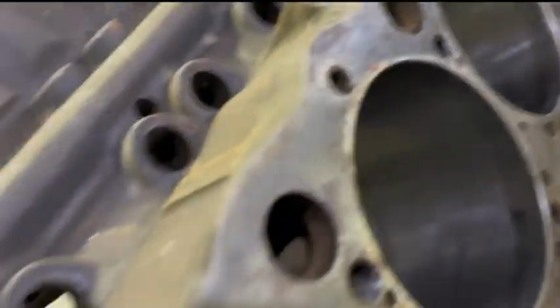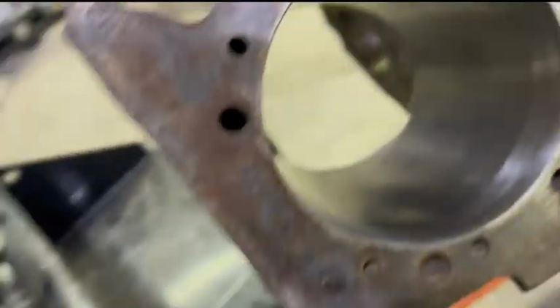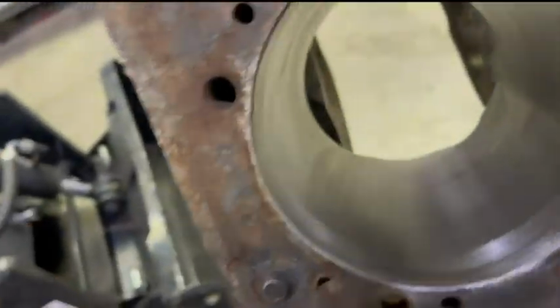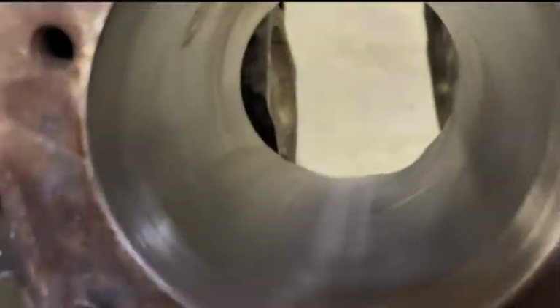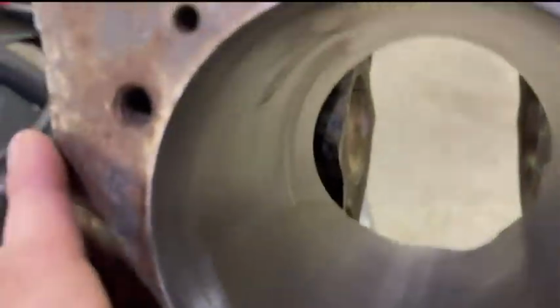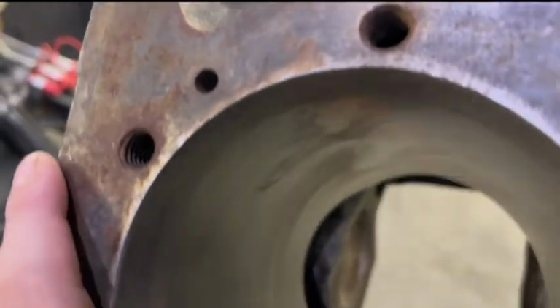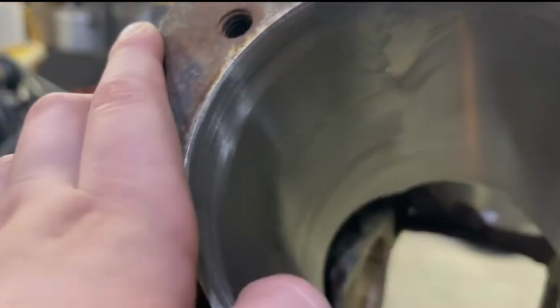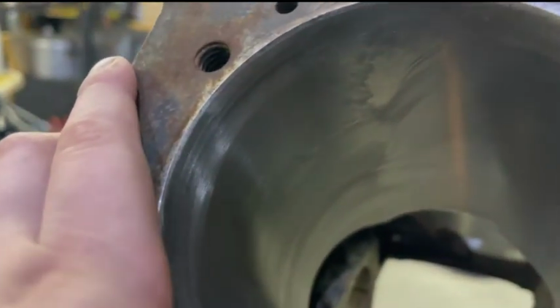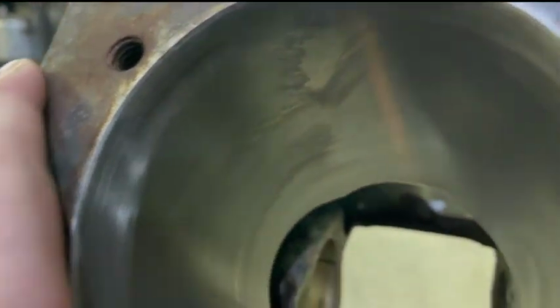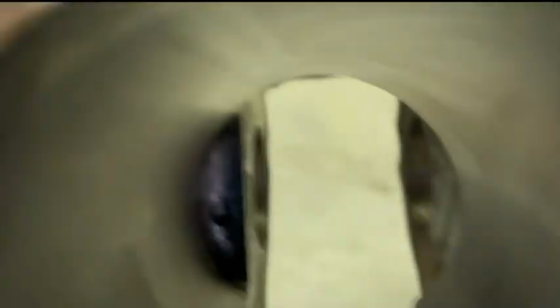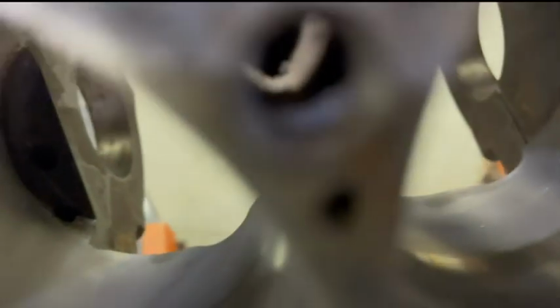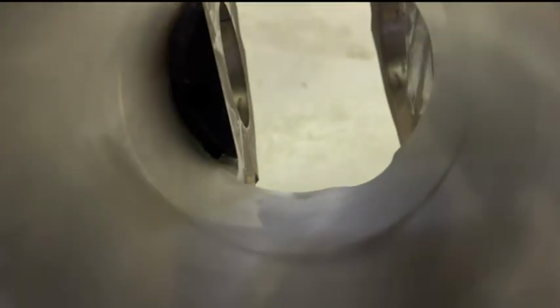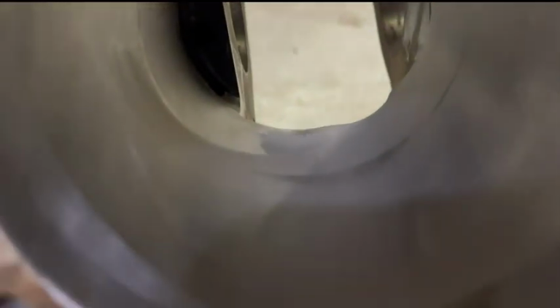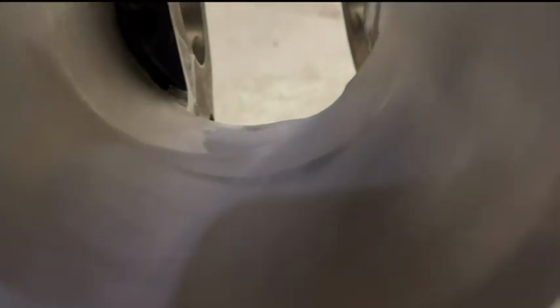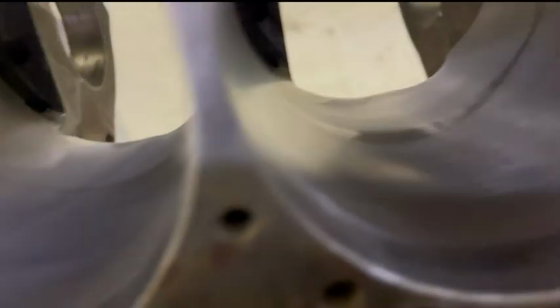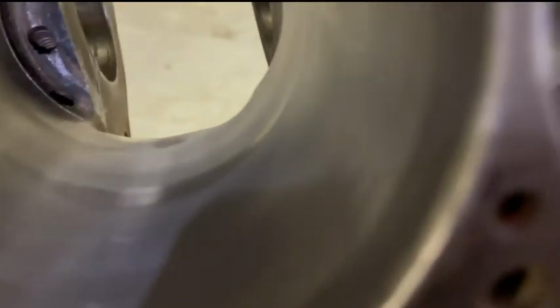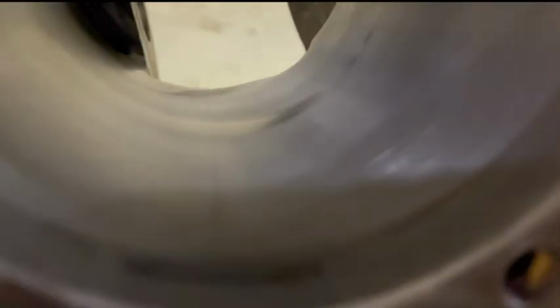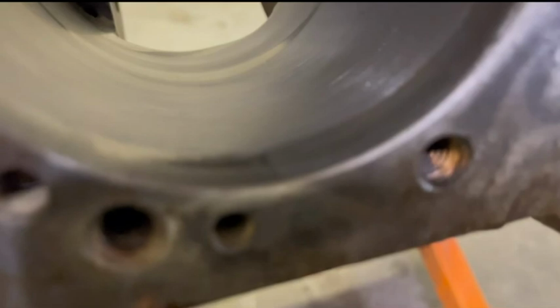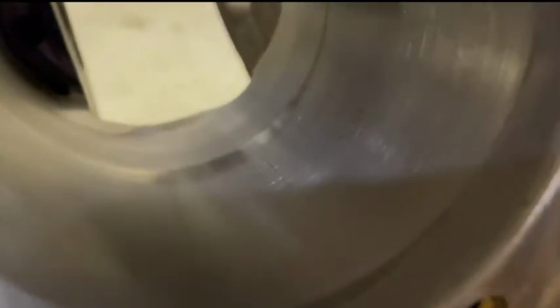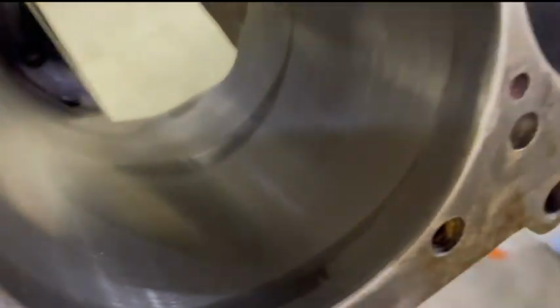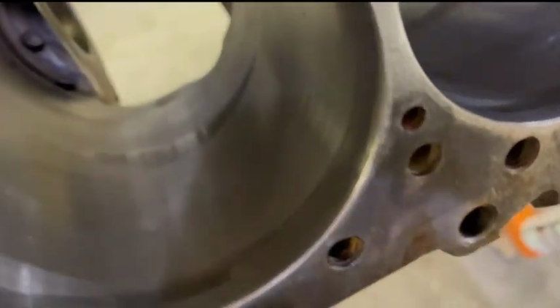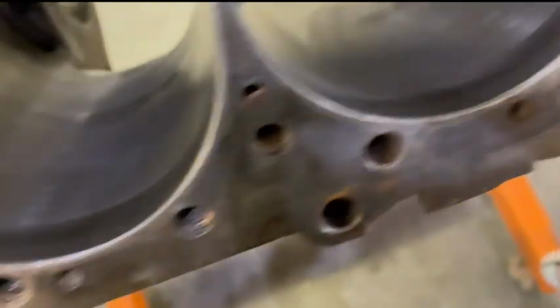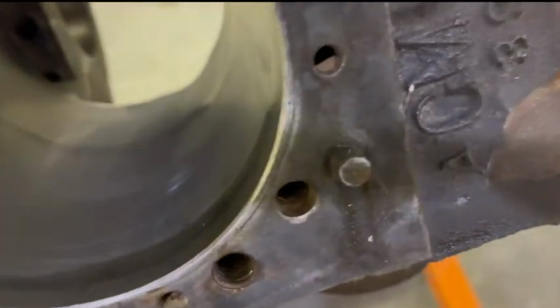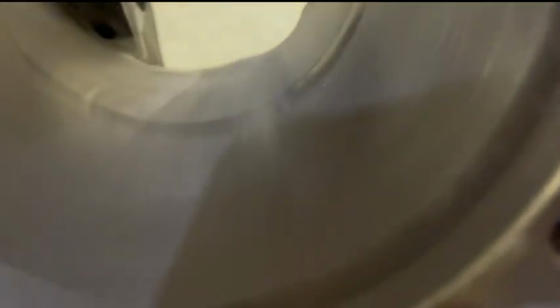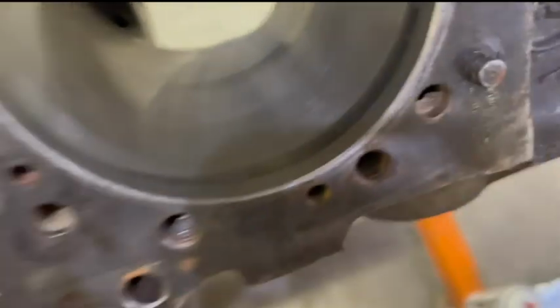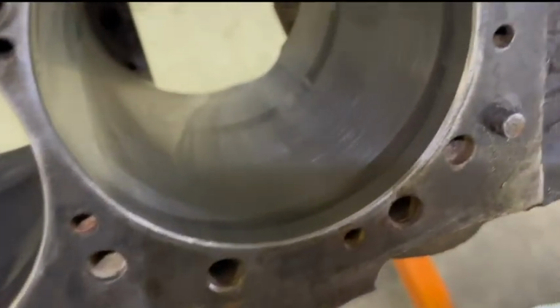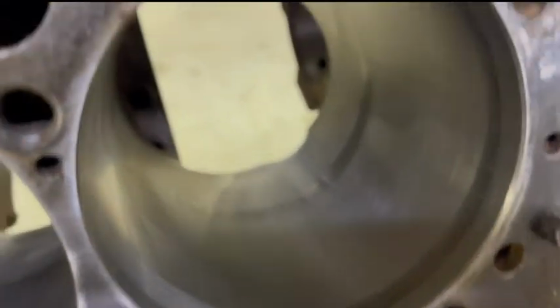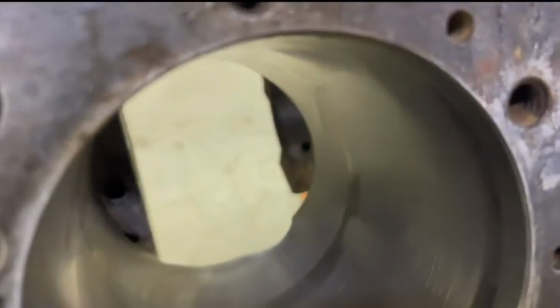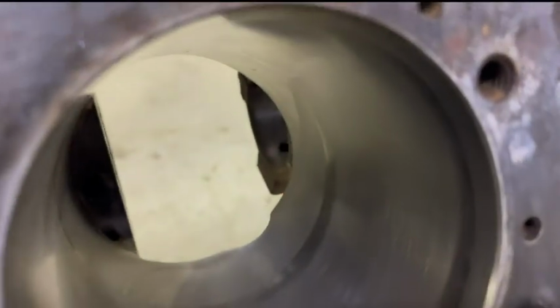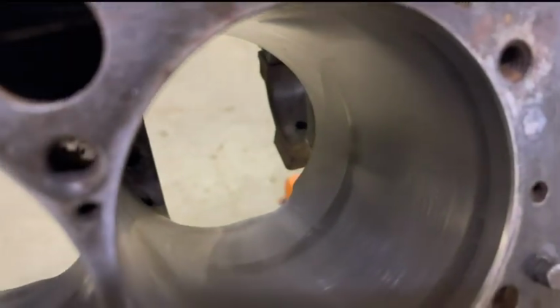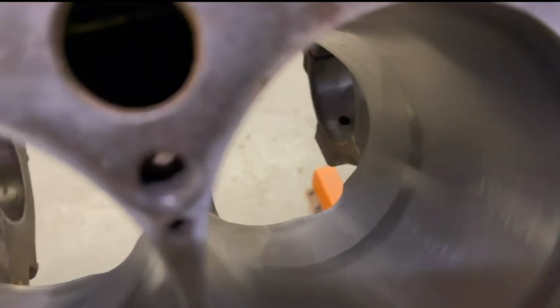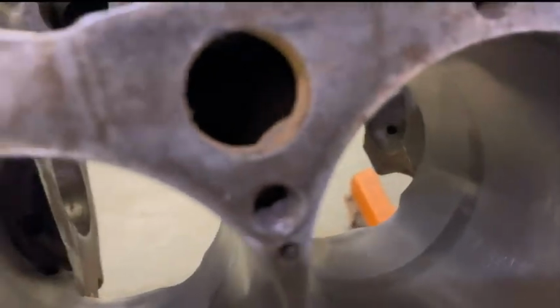This is the side that I just did. It's okay — there are some wire marks just like the other side, but you just have to live with that.